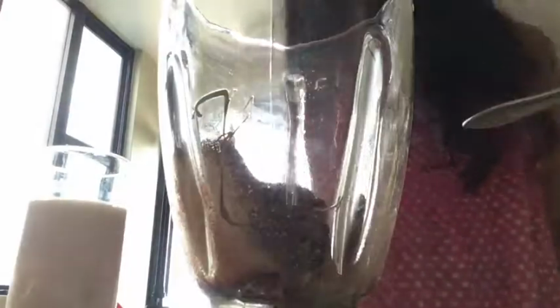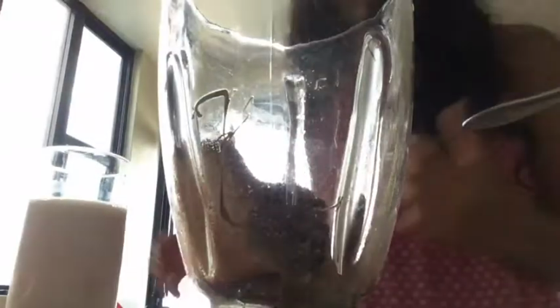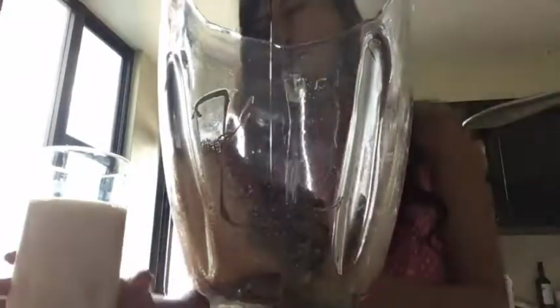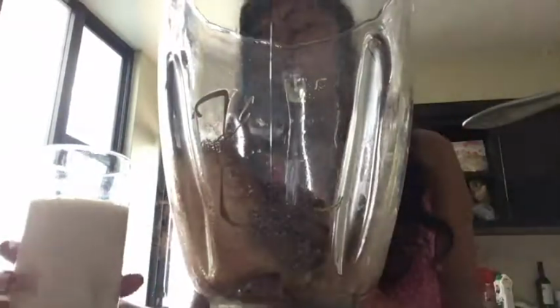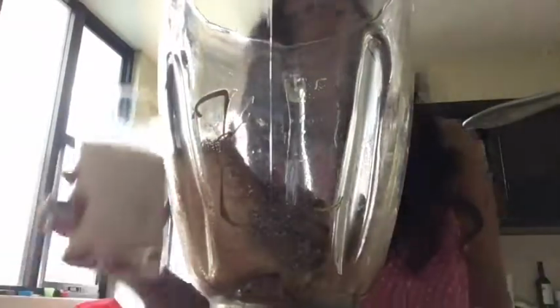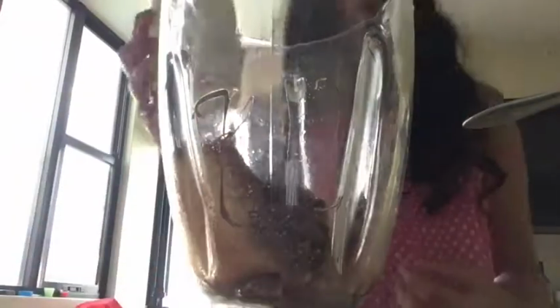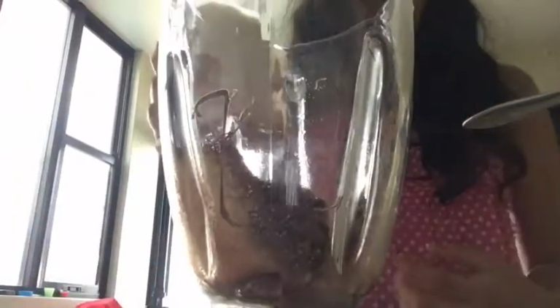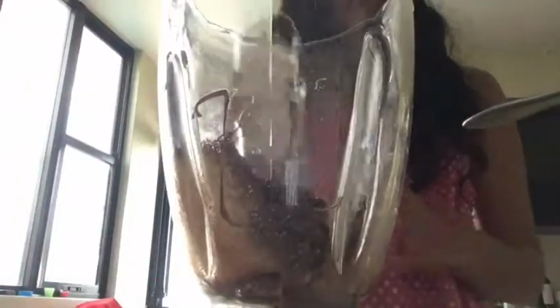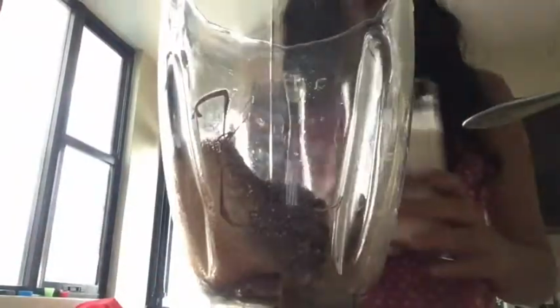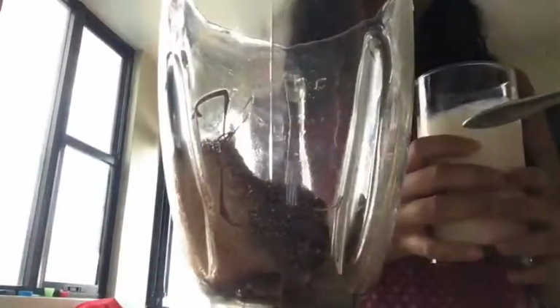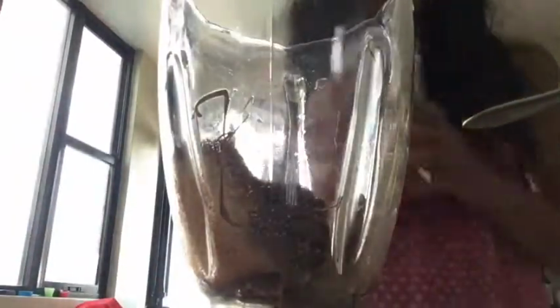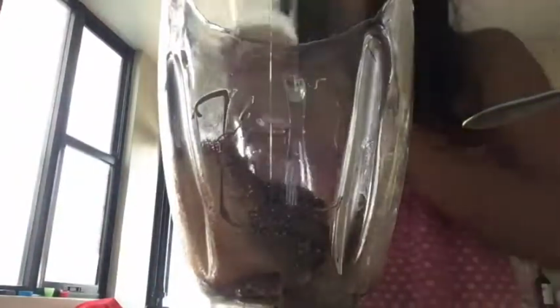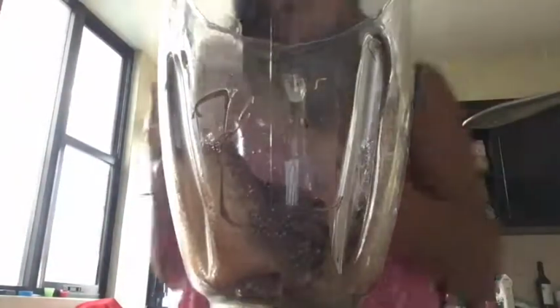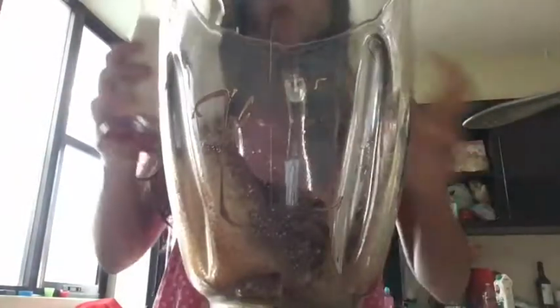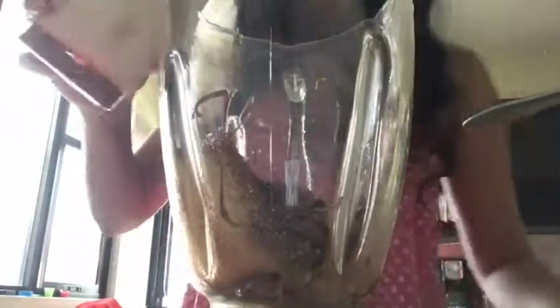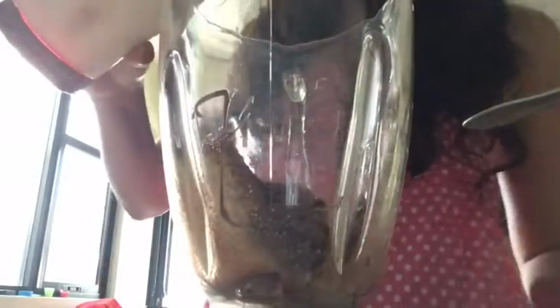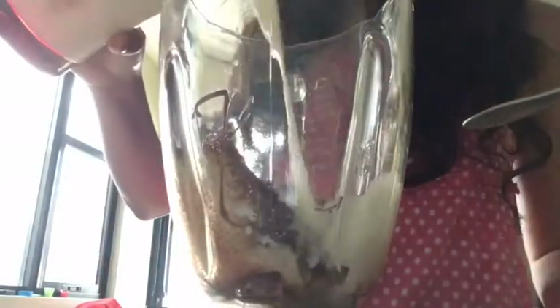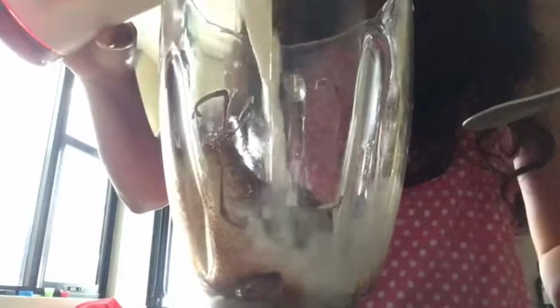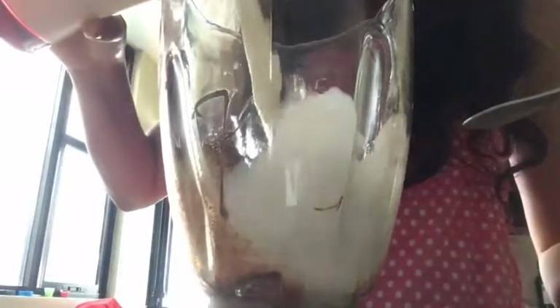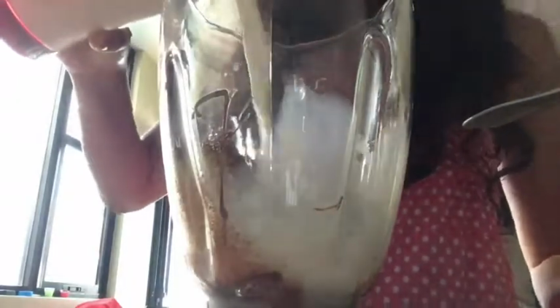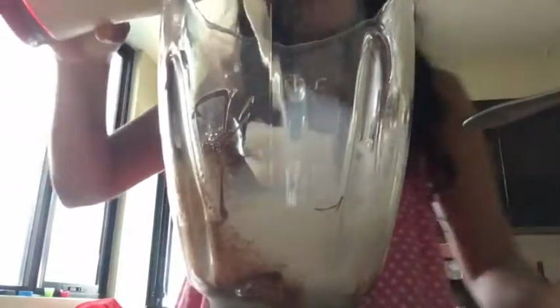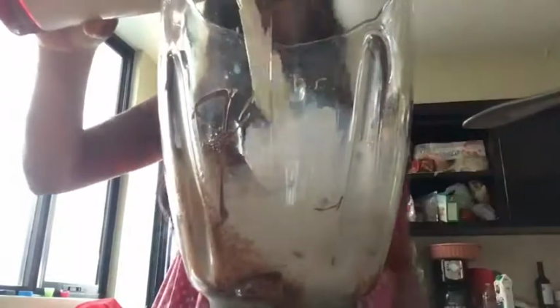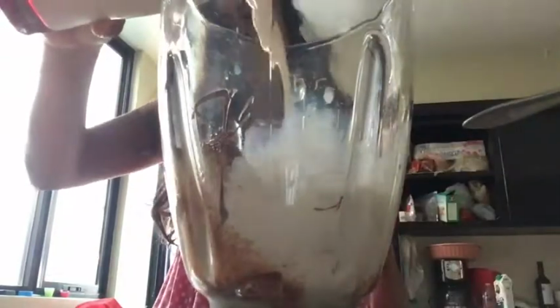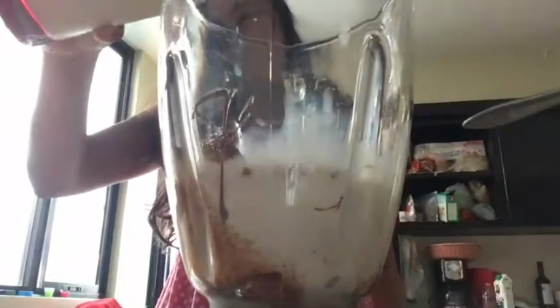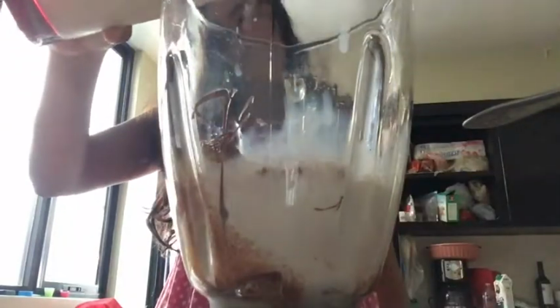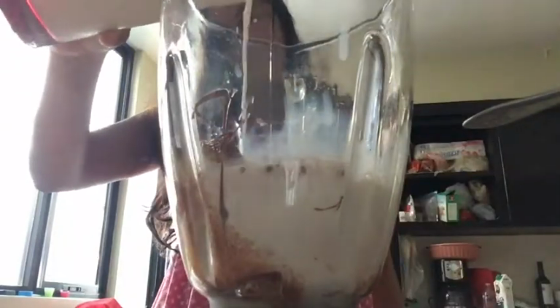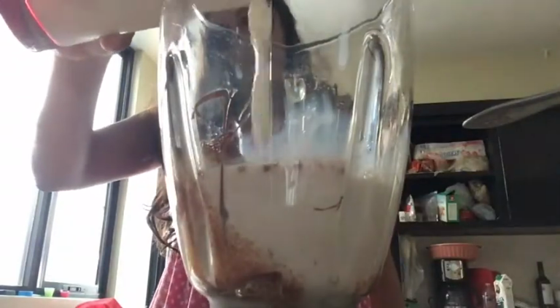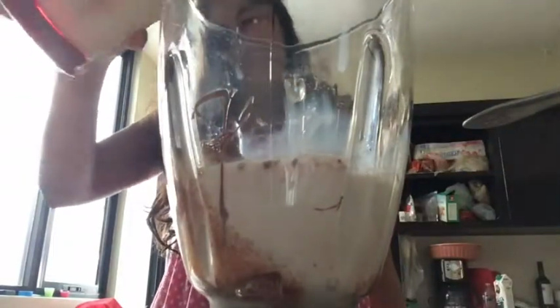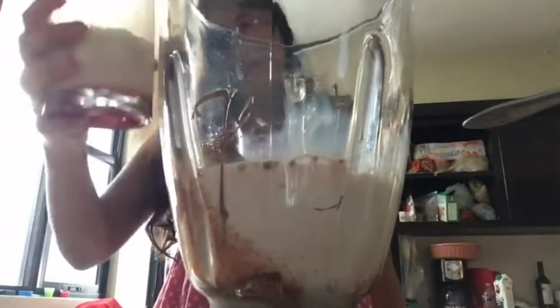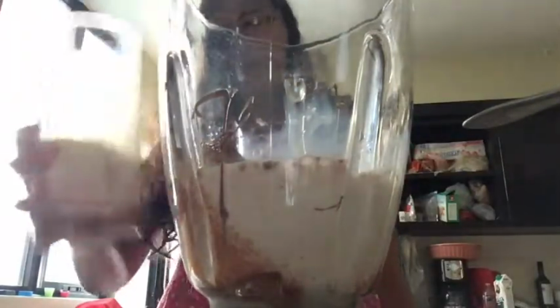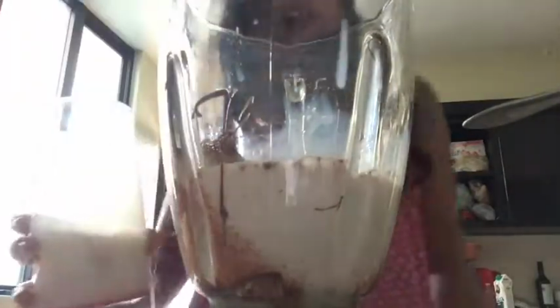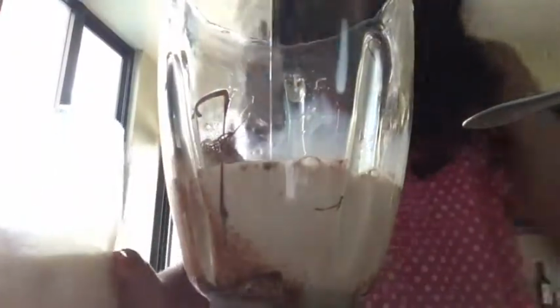Finally, we add the milk — one glass of milk, whatever you want. Okay, that's enough.